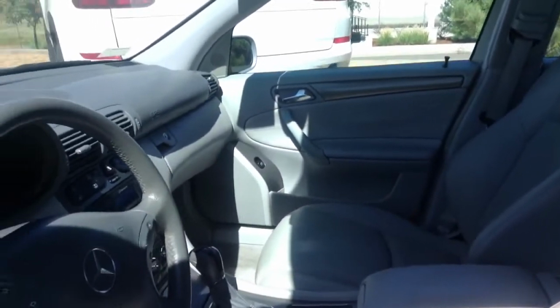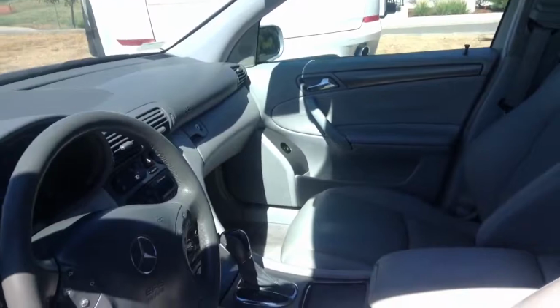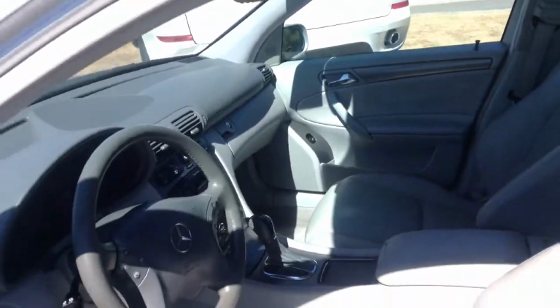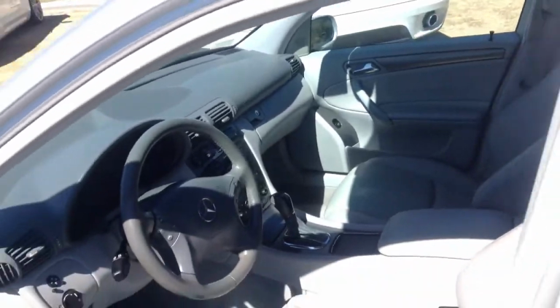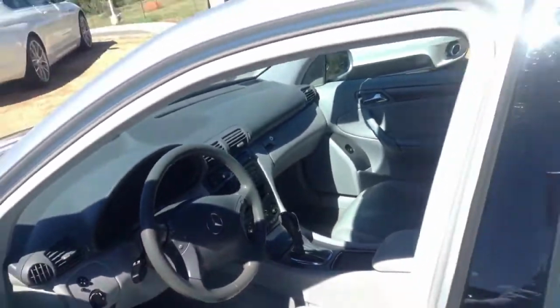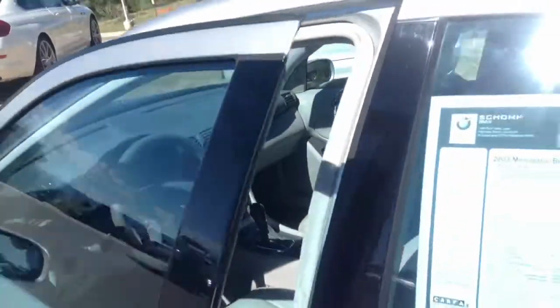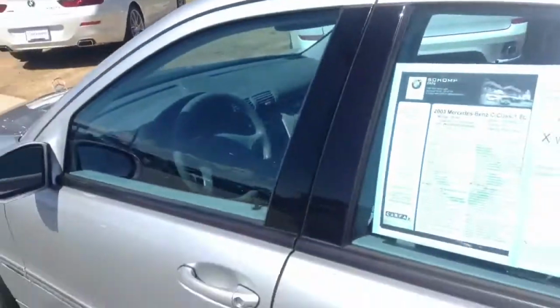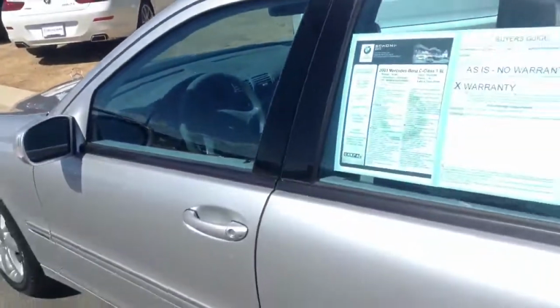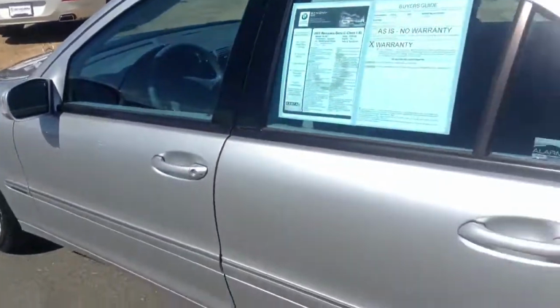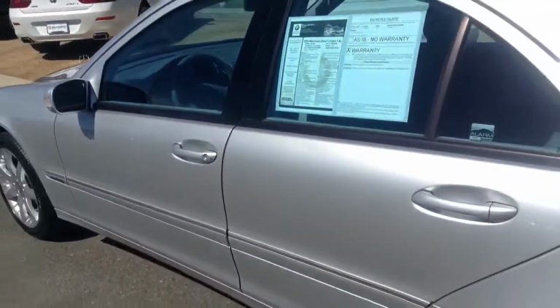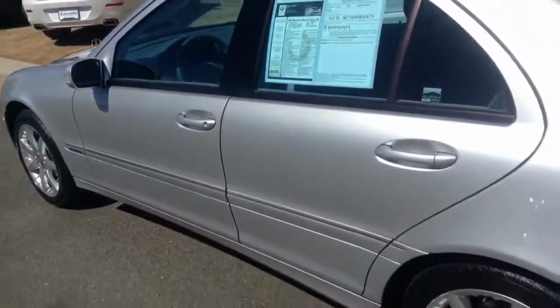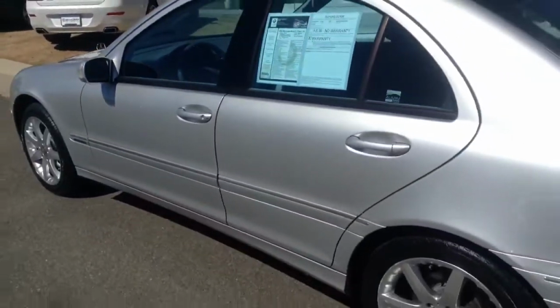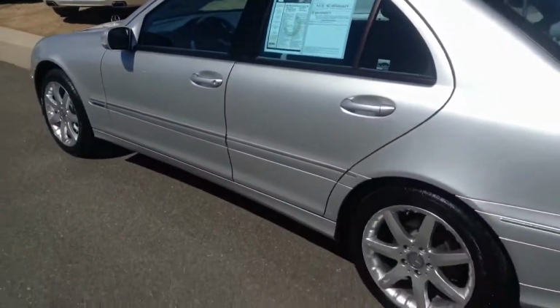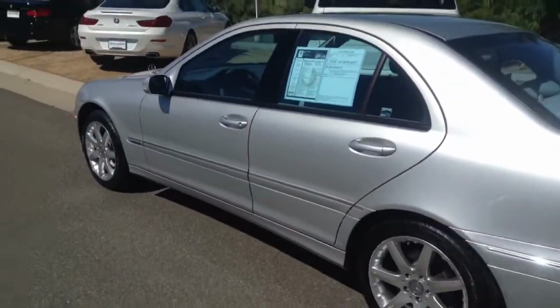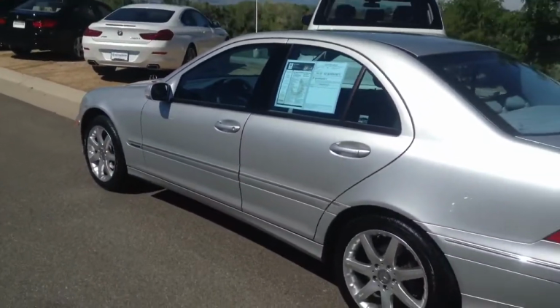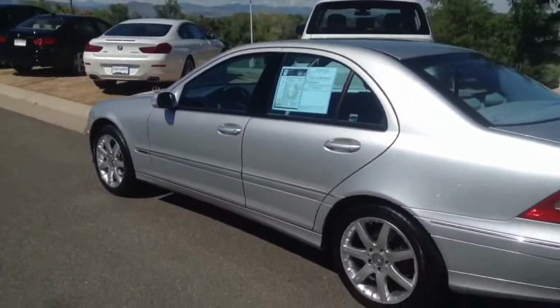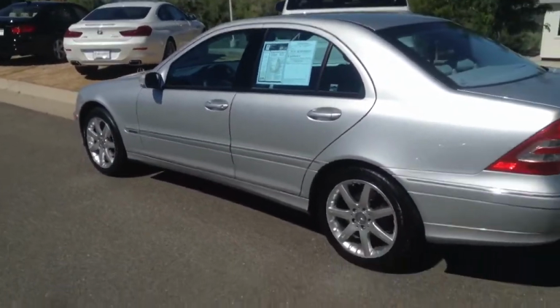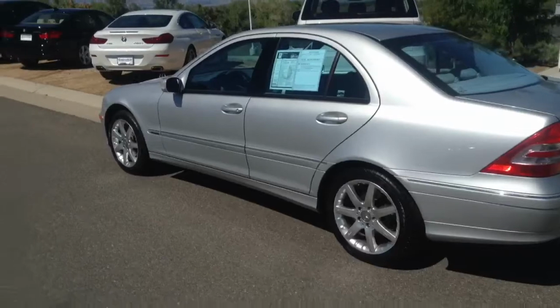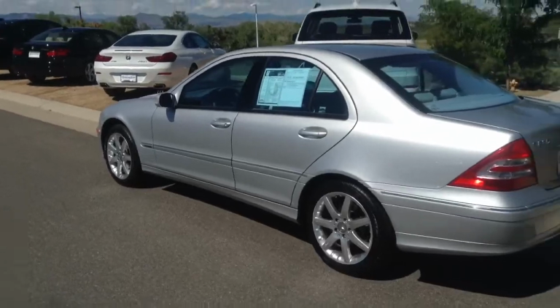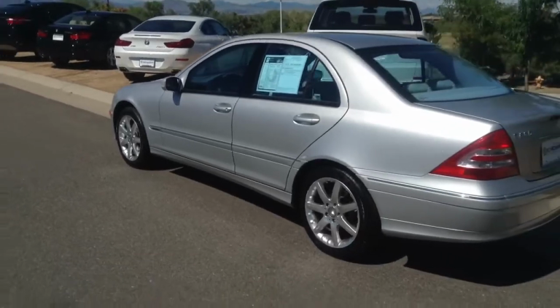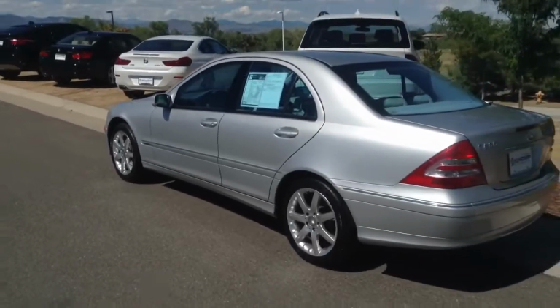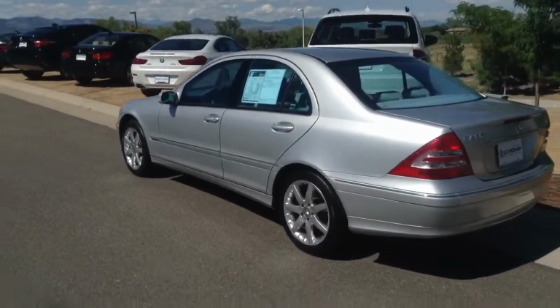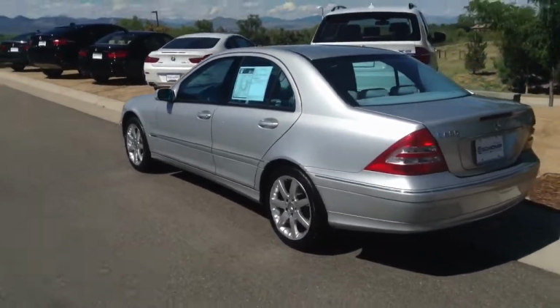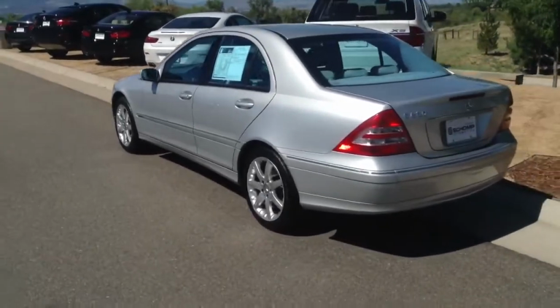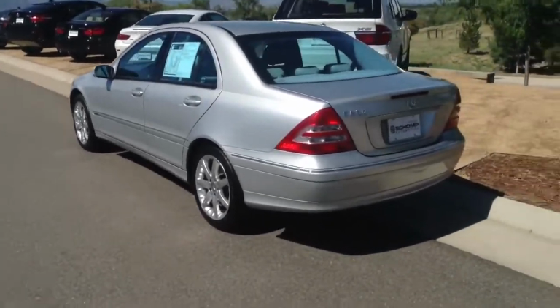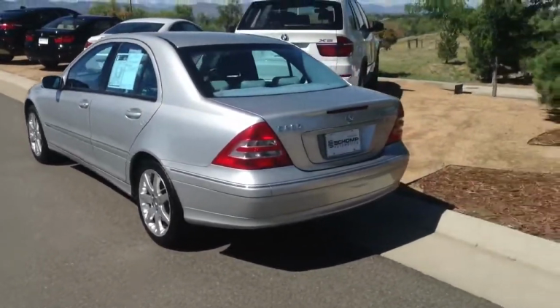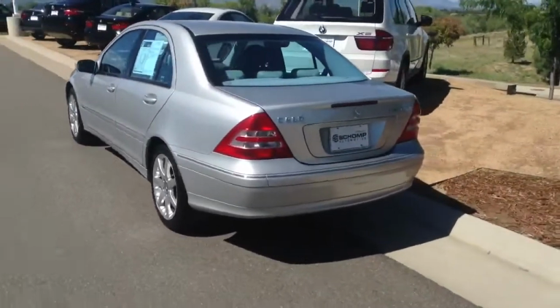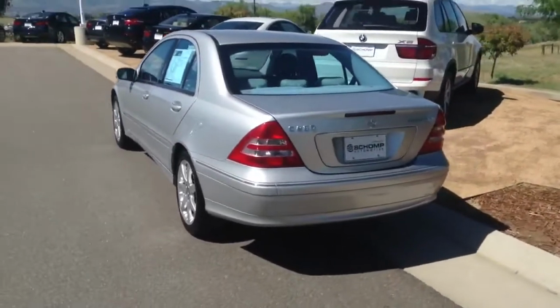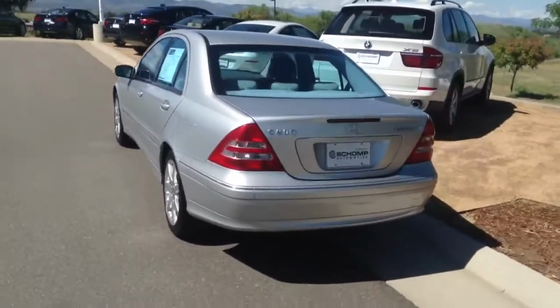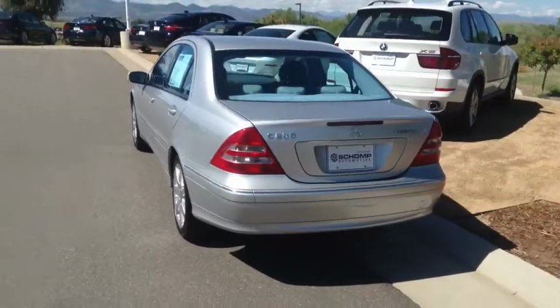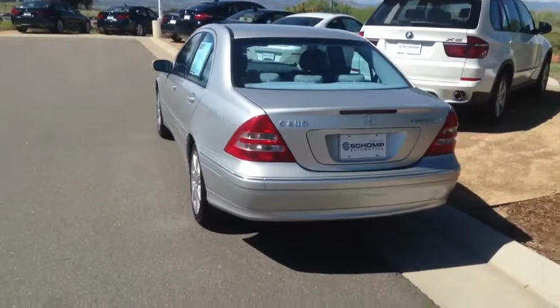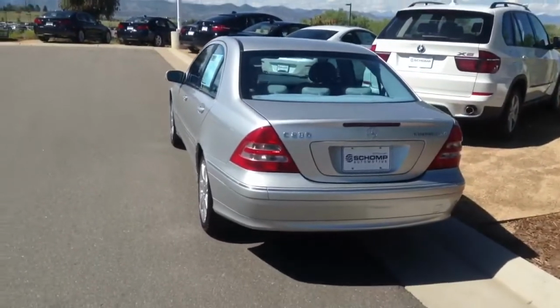Give me a call if you'd like more information or if you'd like to come in for a test drive. You can reach me at 303-810-0446. Thanks again. Hope to talk to you soon.